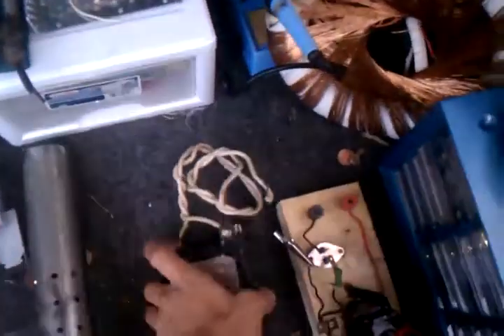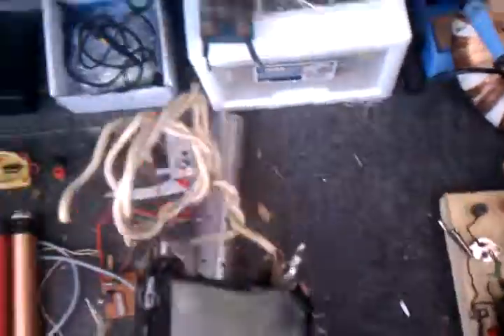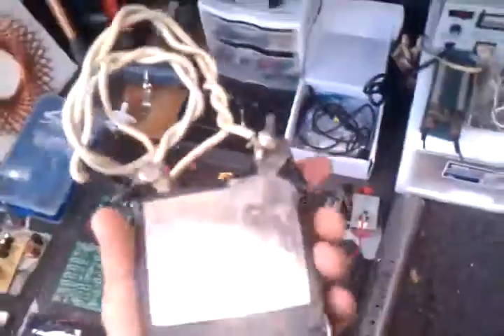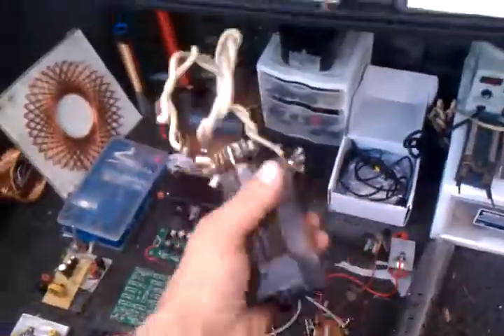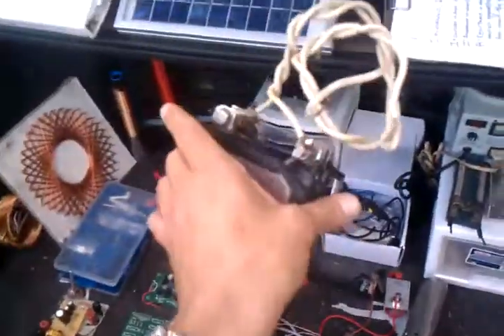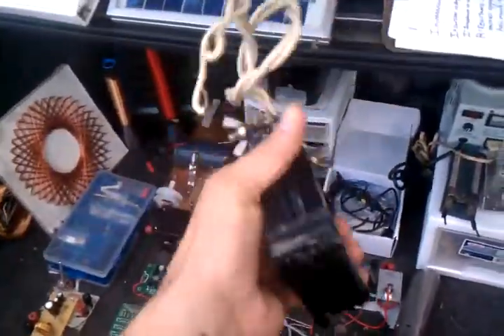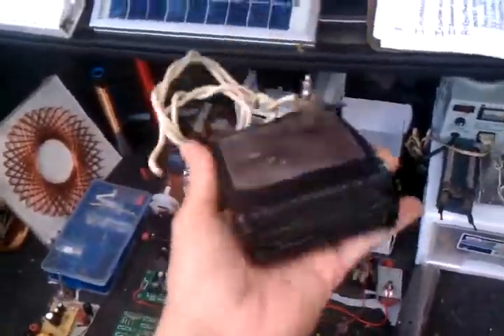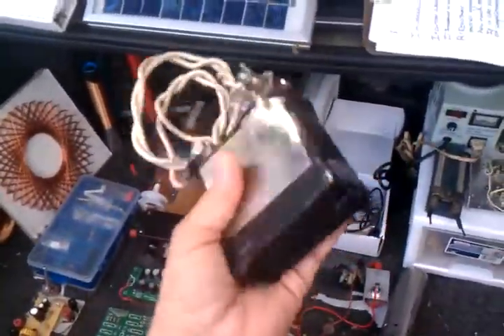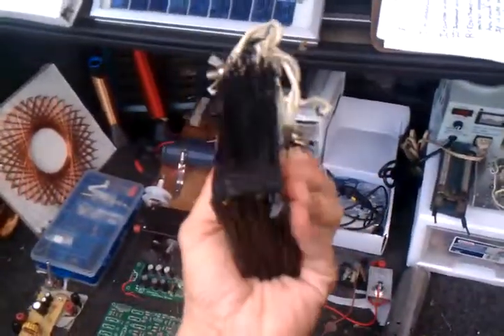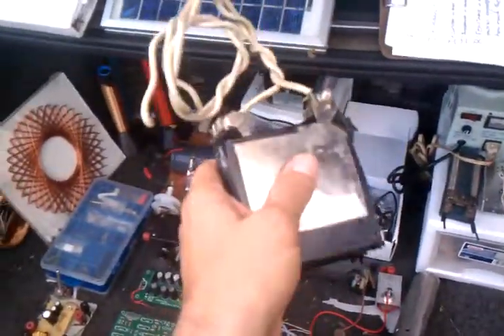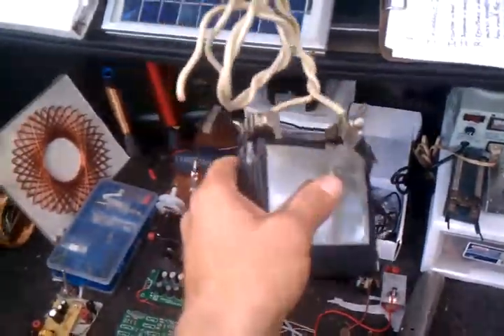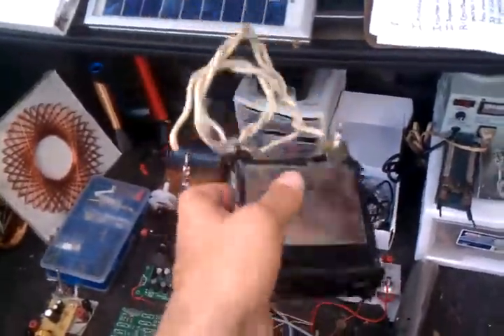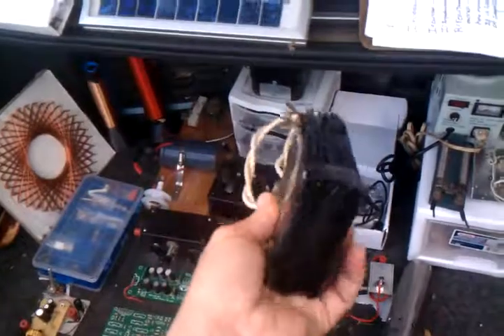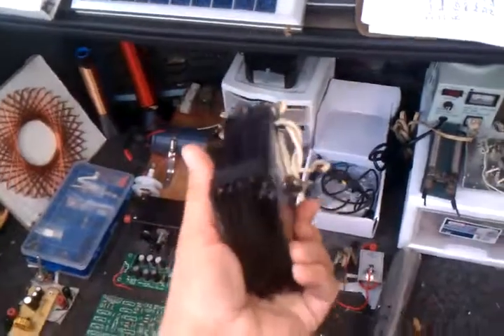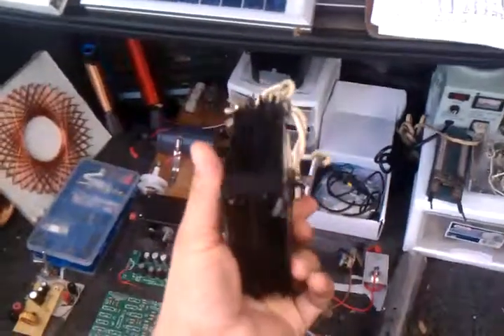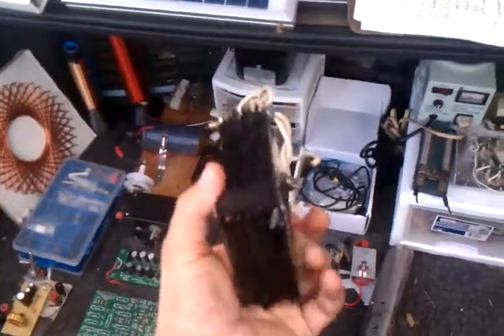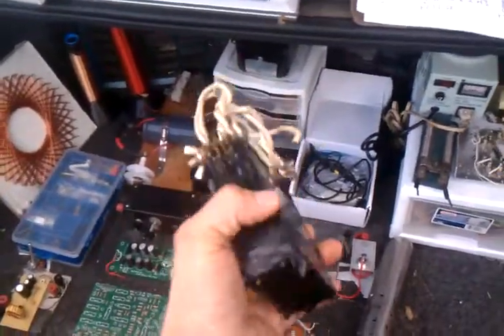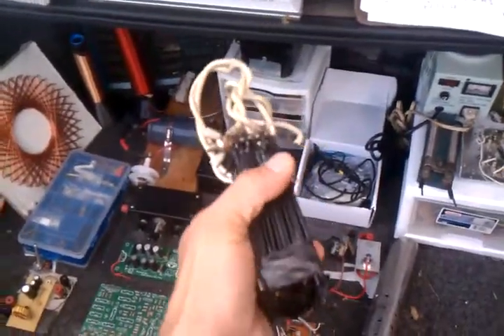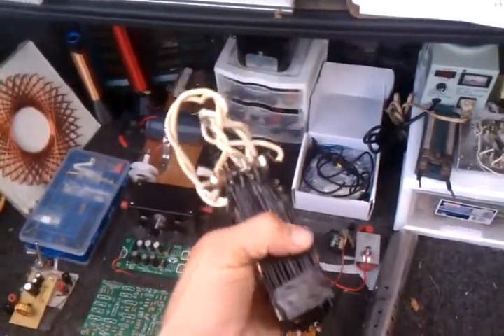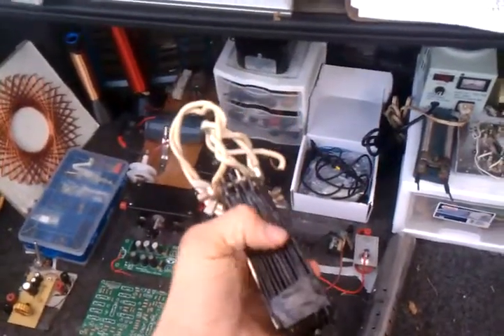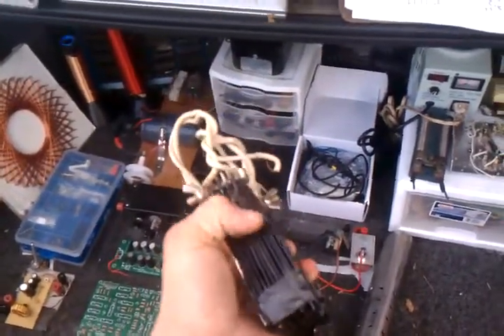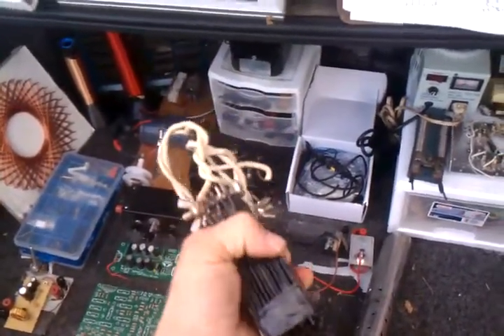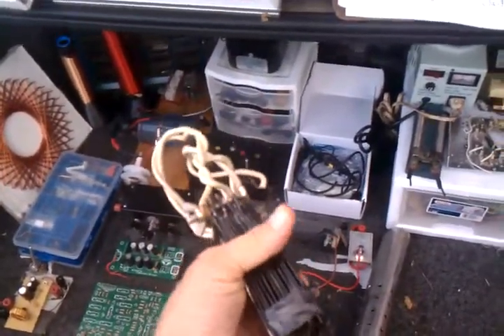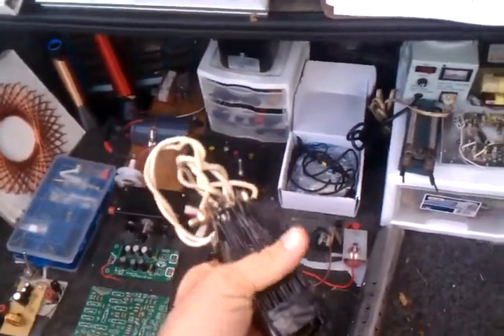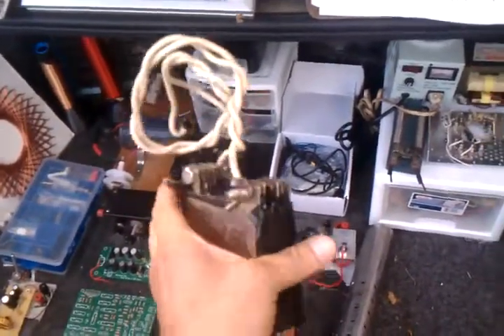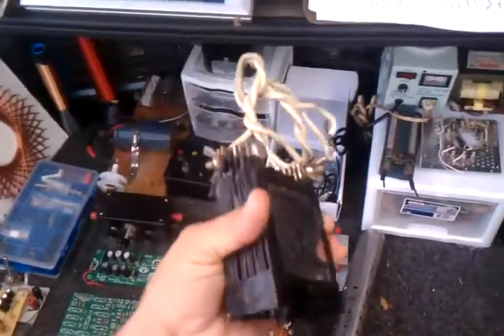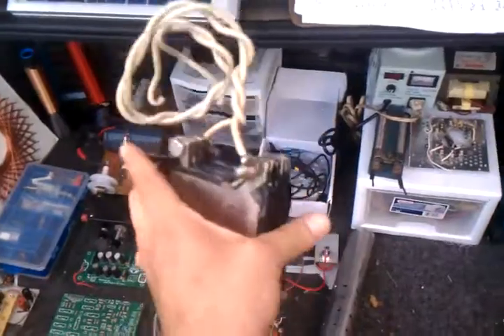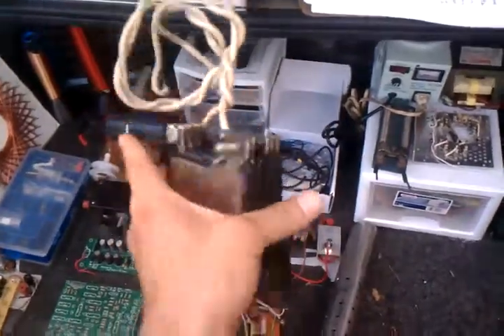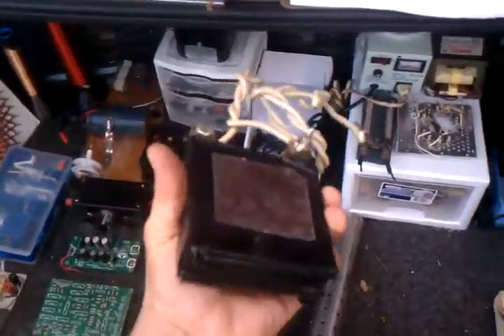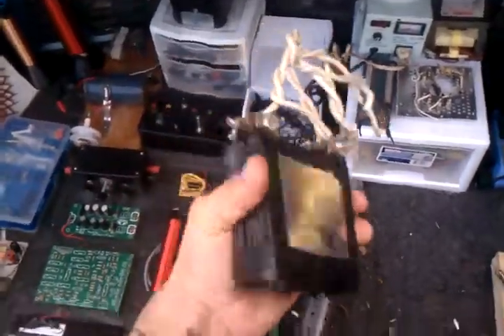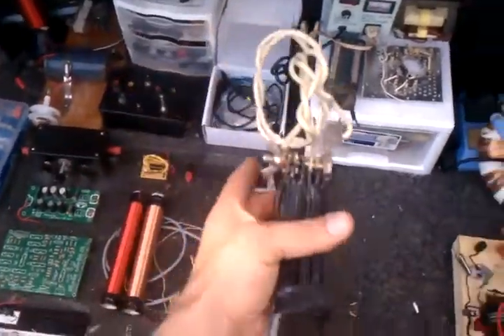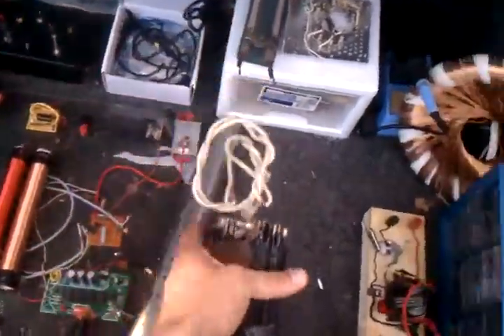Here is my flat plate cell that I made just using electrical tape as the insulator. It works quite well.